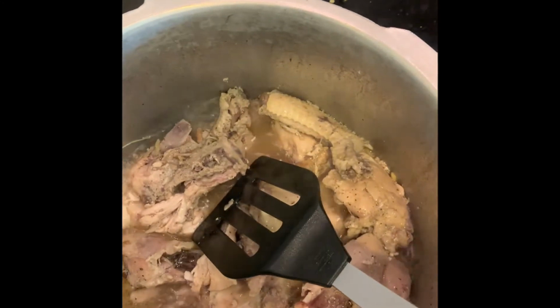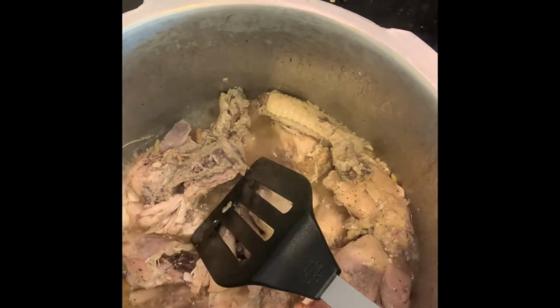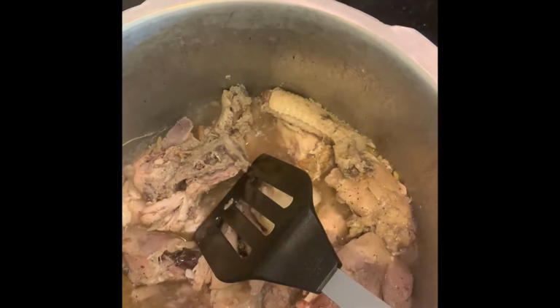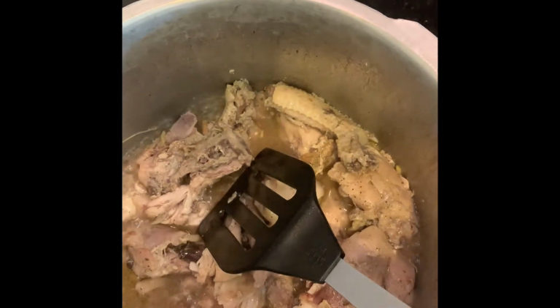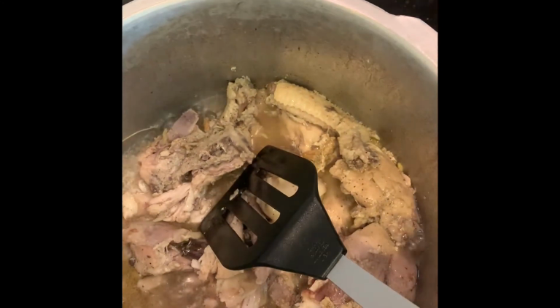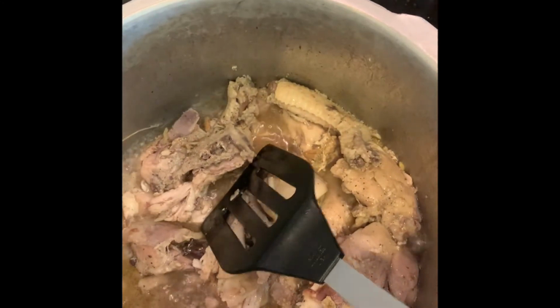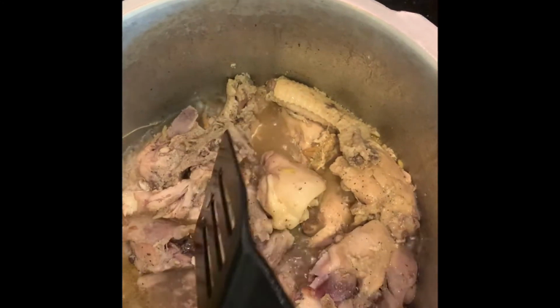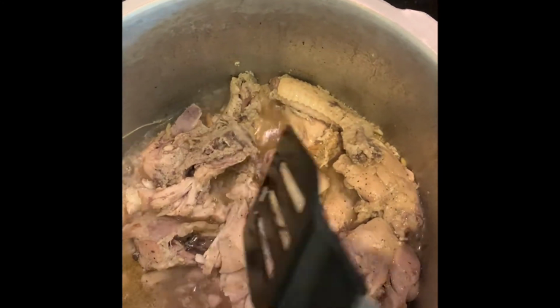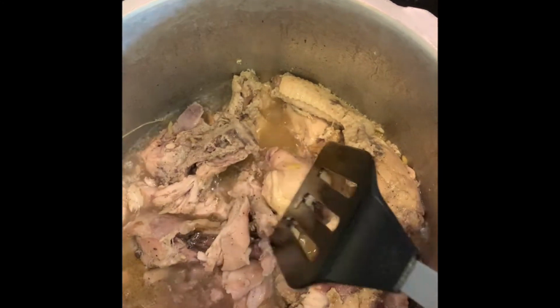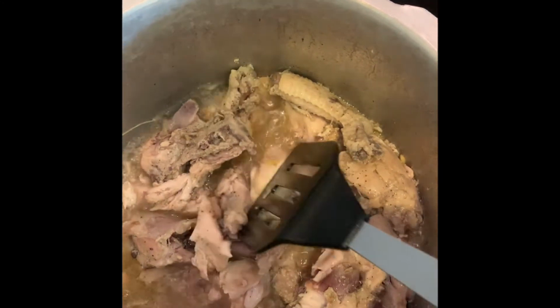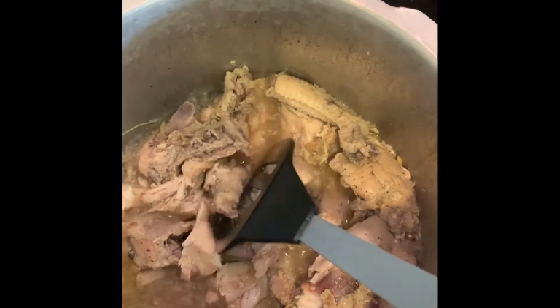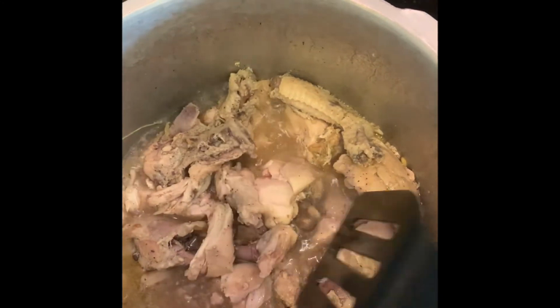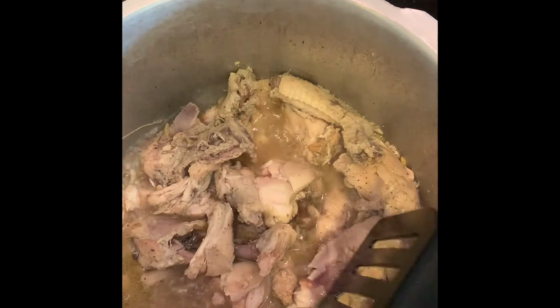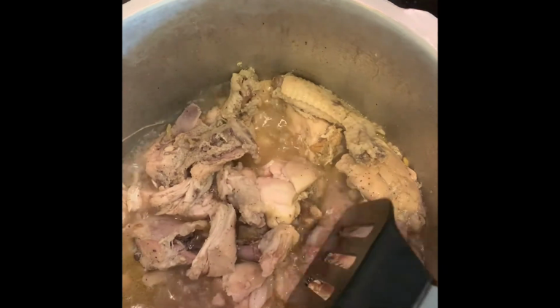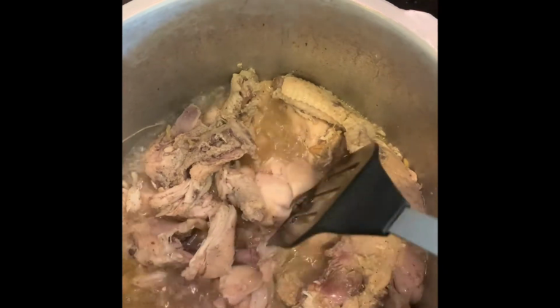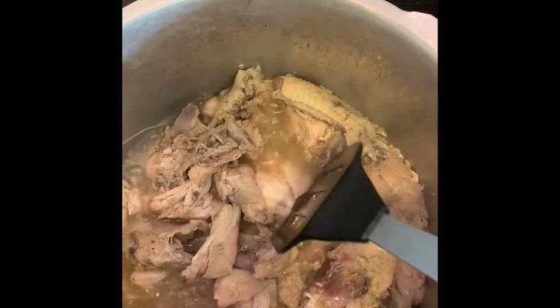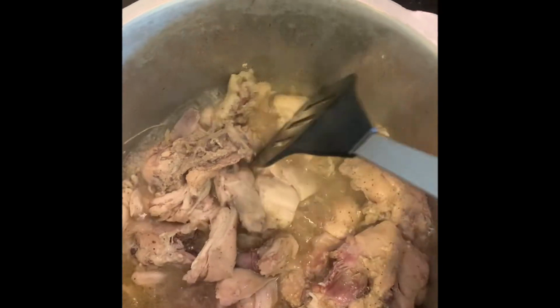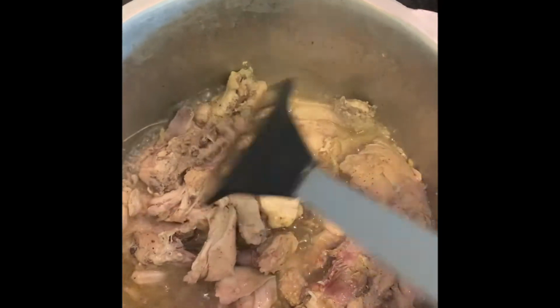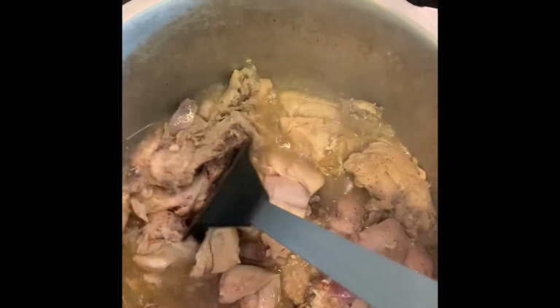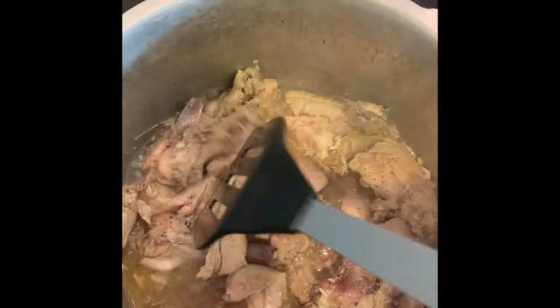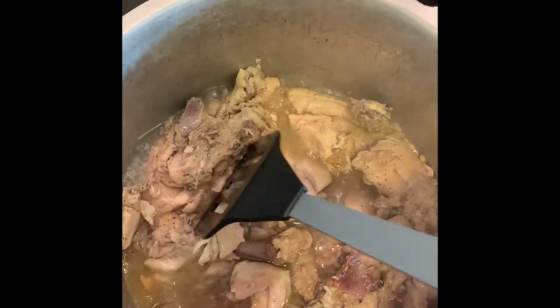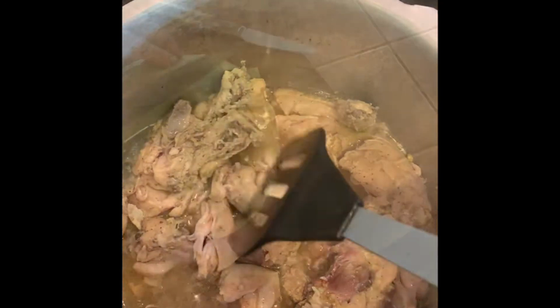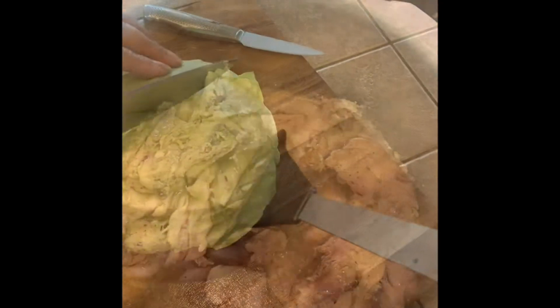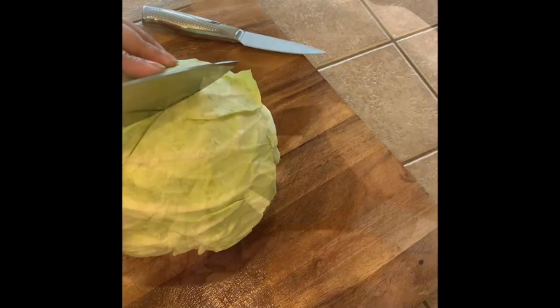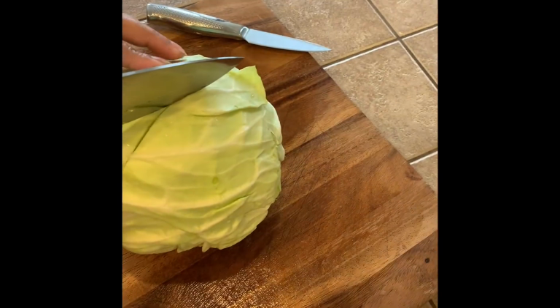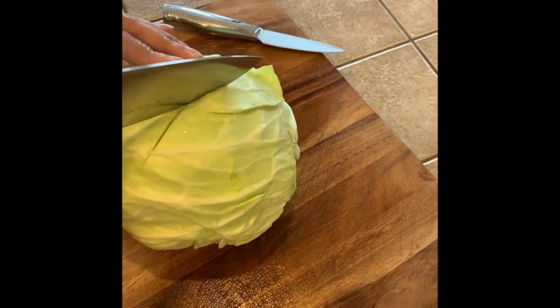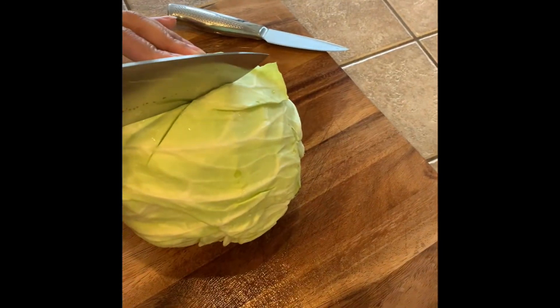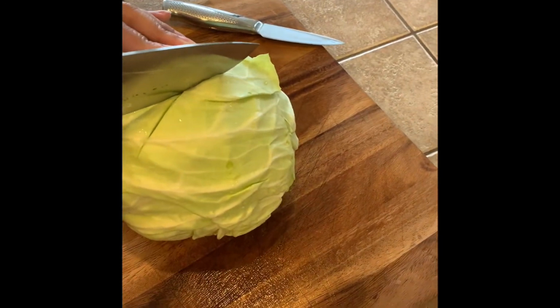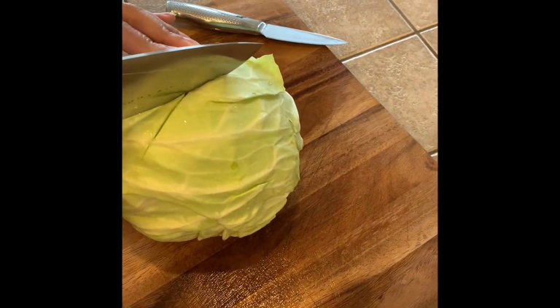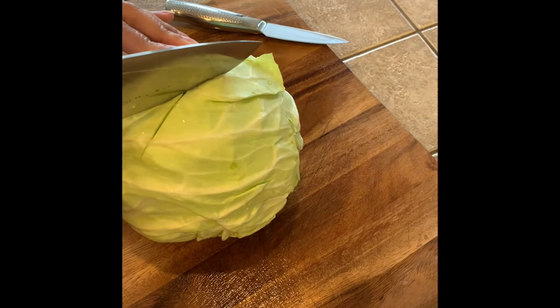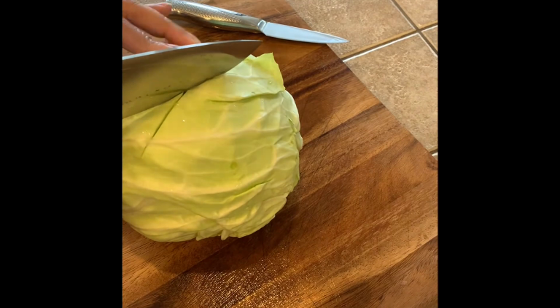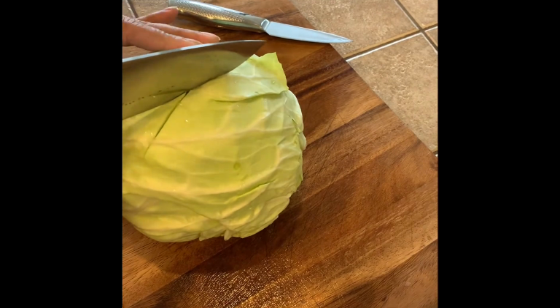This egg roll is very good. The next step is Bungobi cabbage.